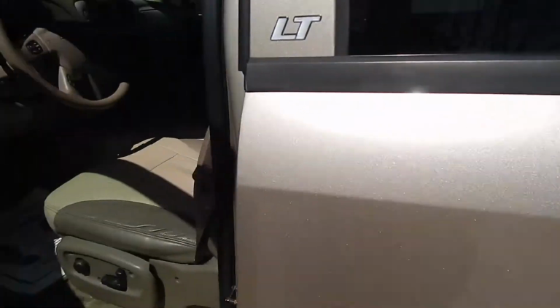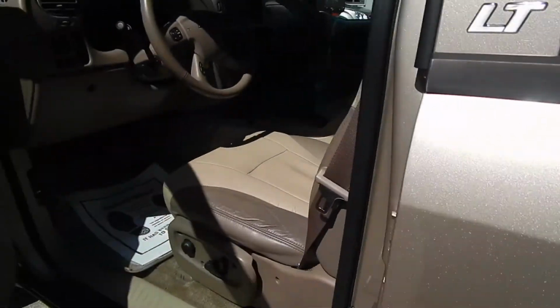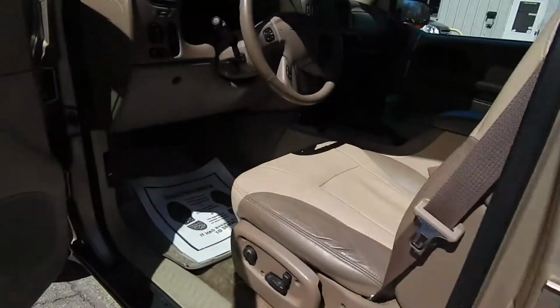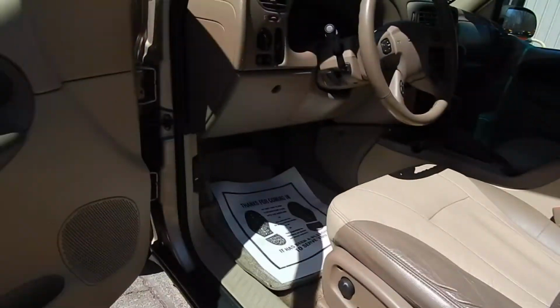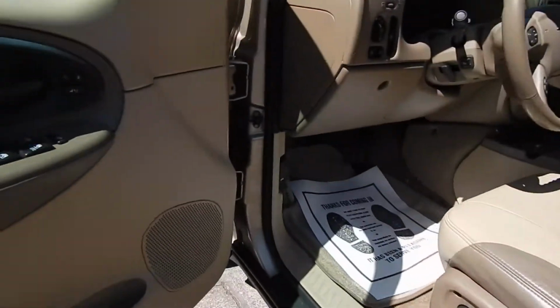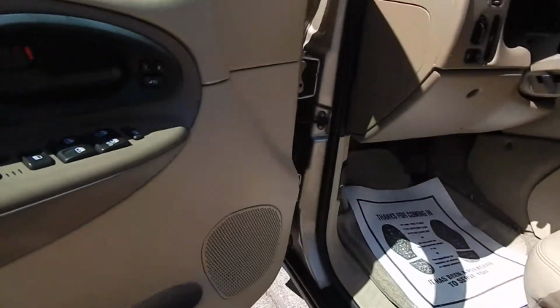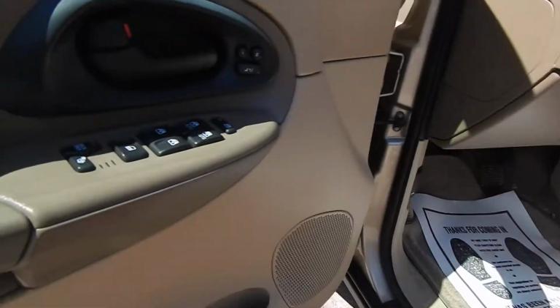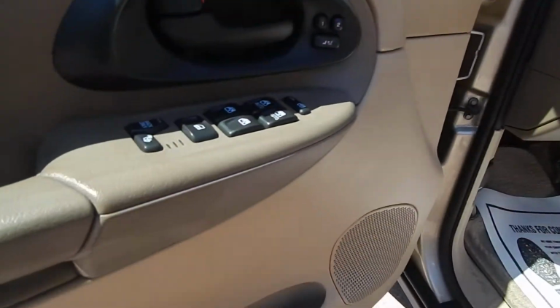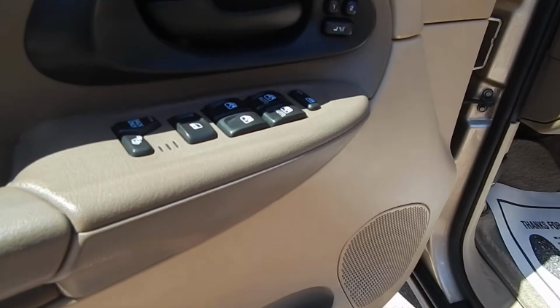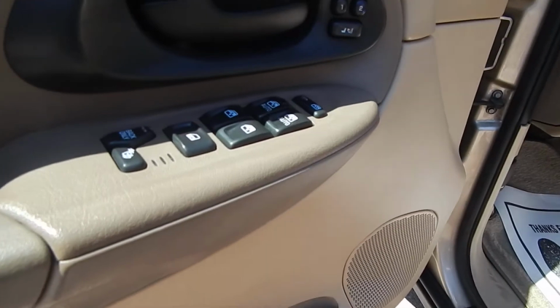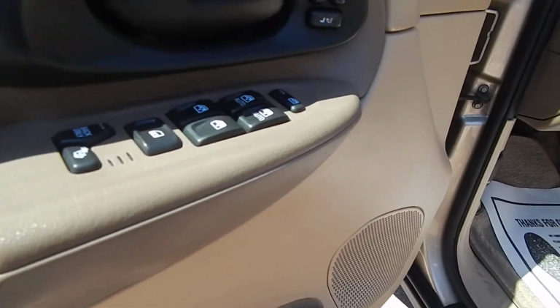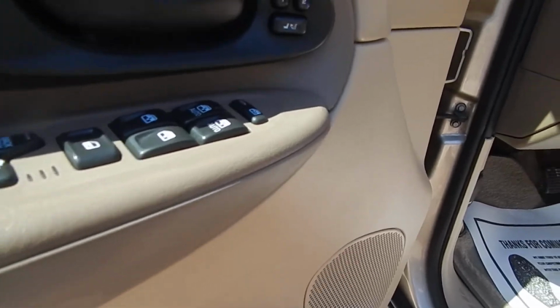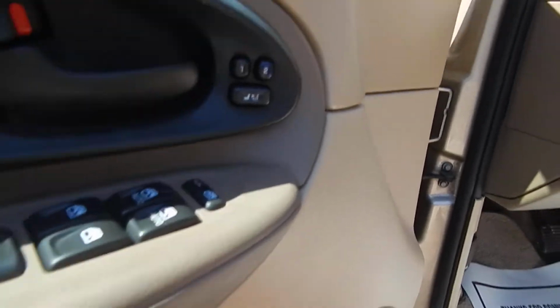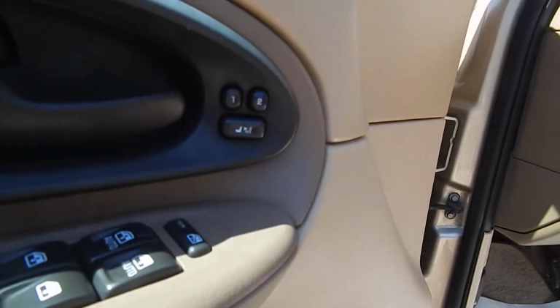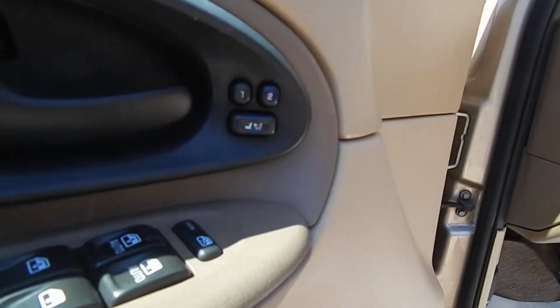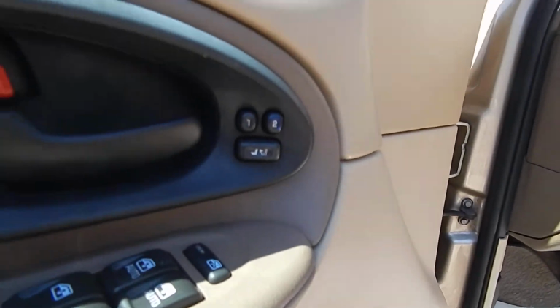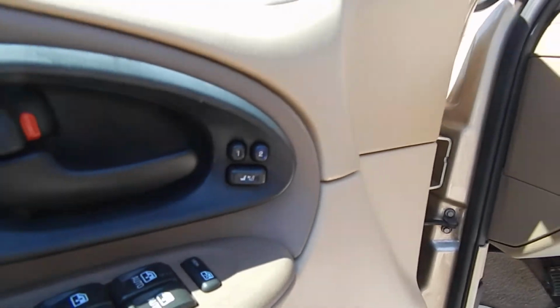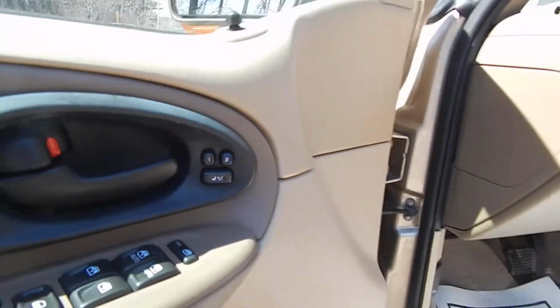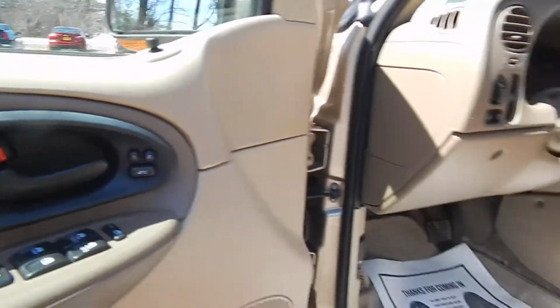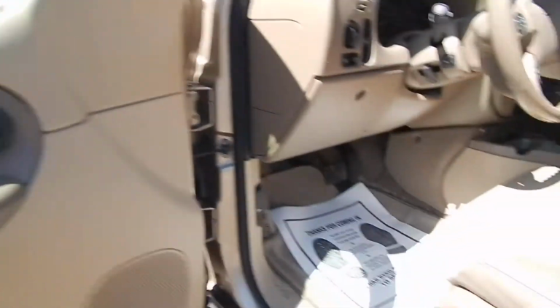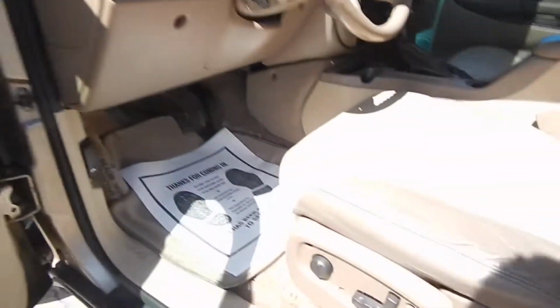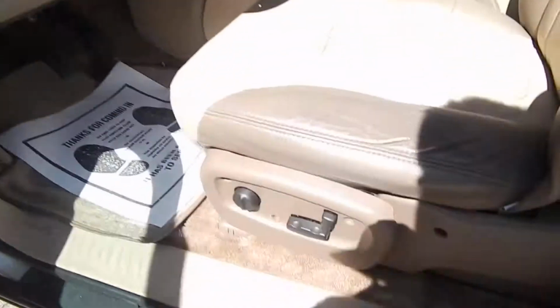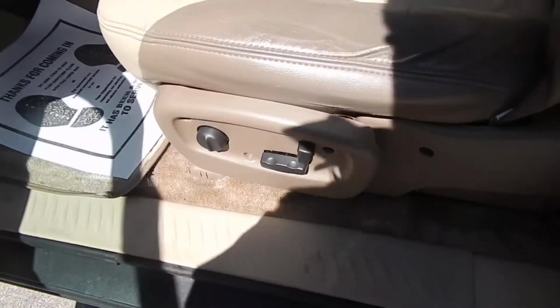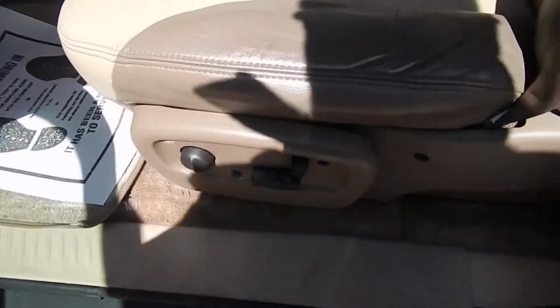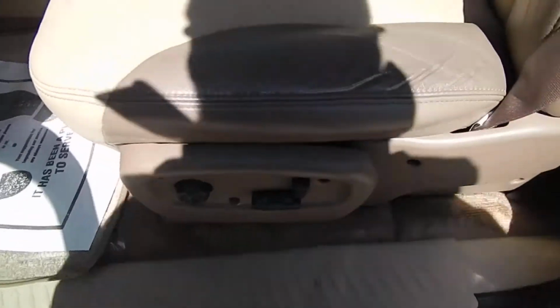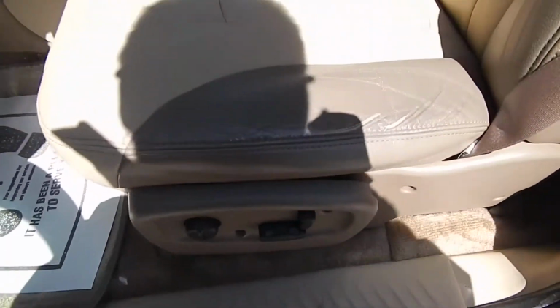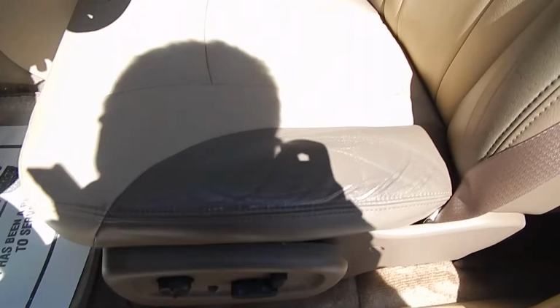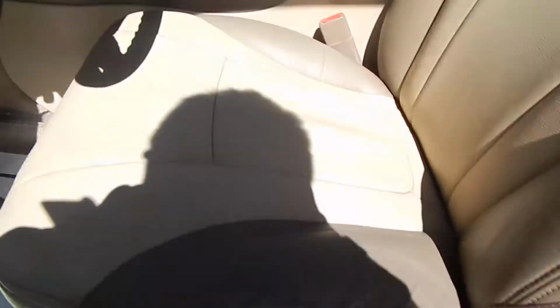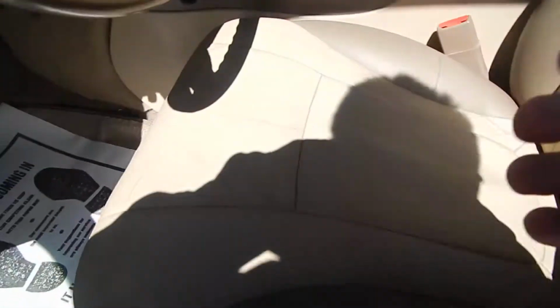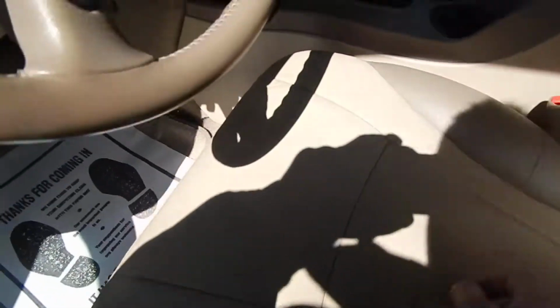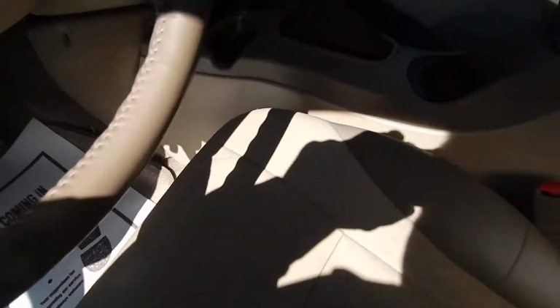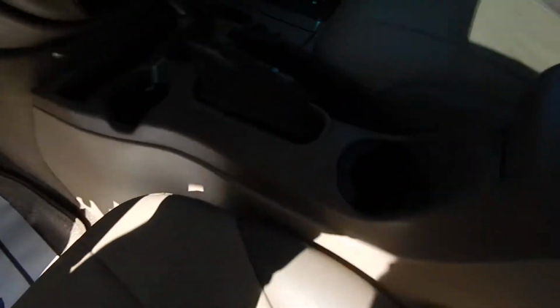For the inside, we've got power windows, locks and mirrors, along with memory seats and mirrors, power driver seat, and leather interior.